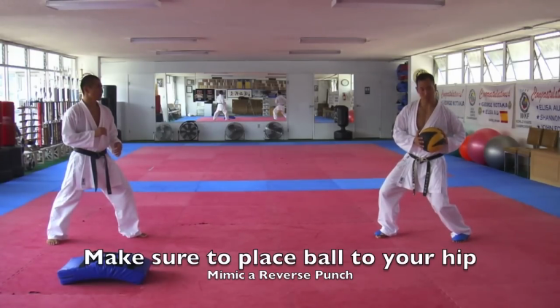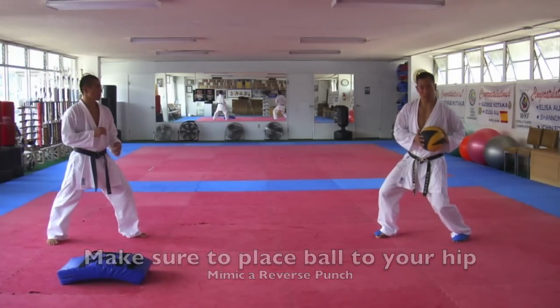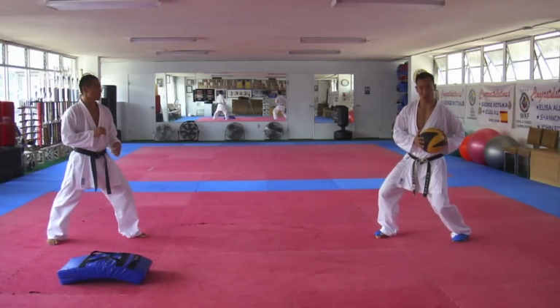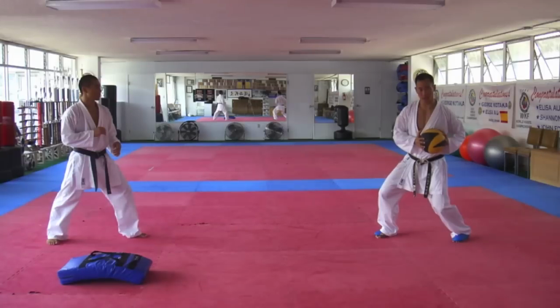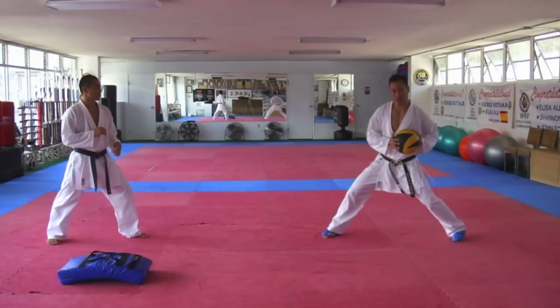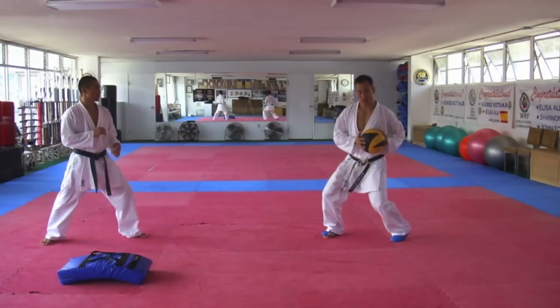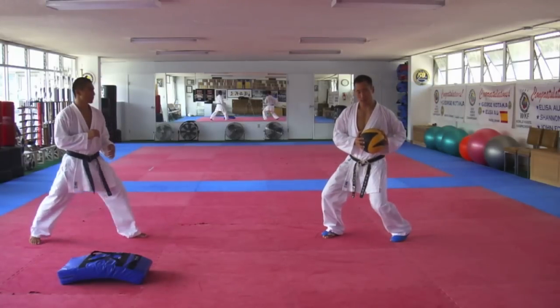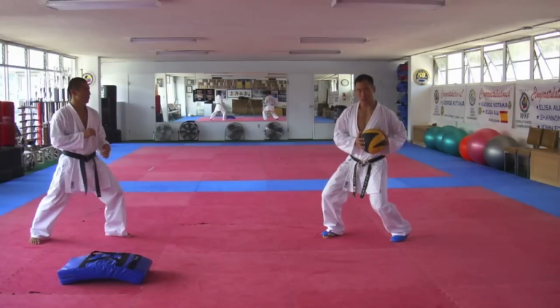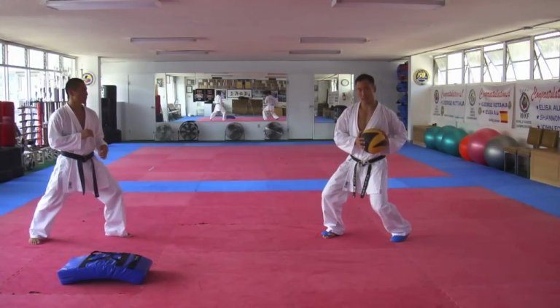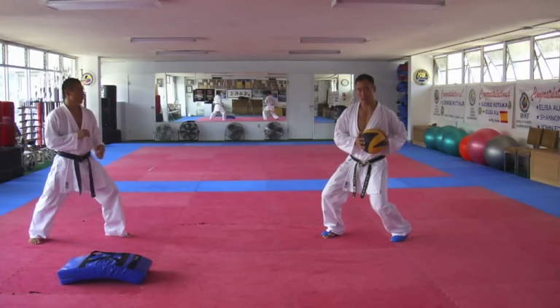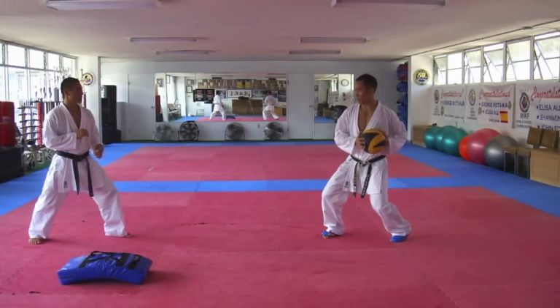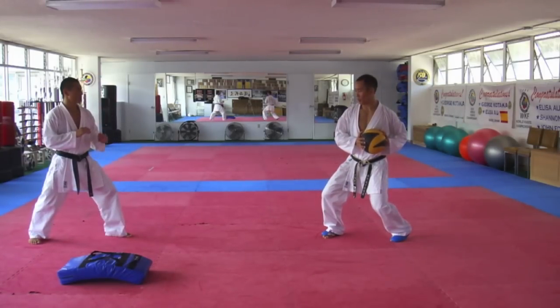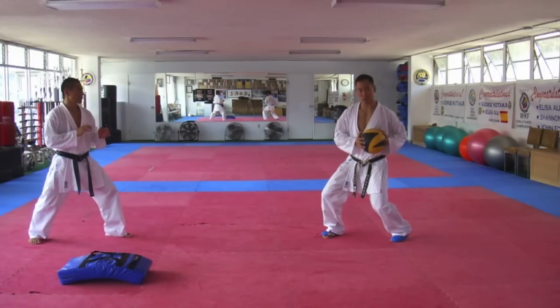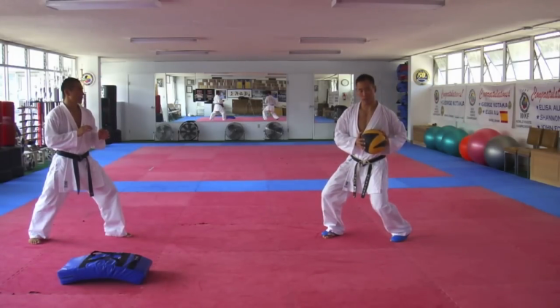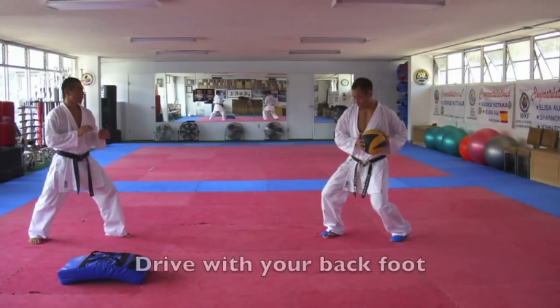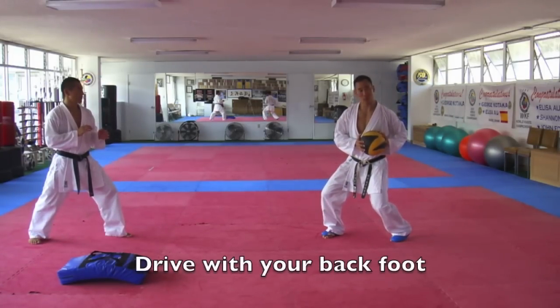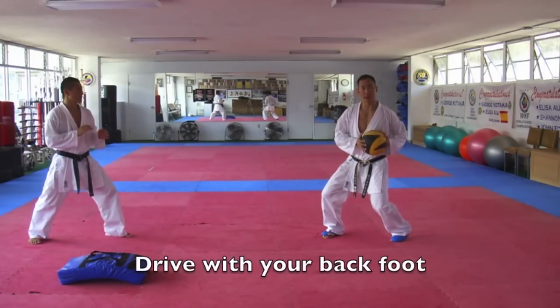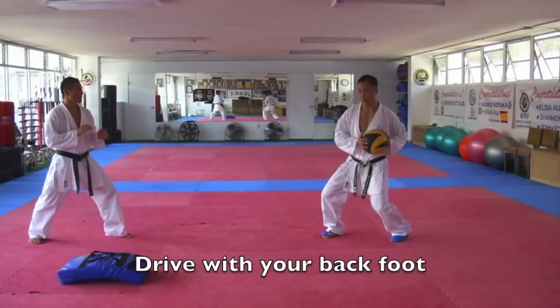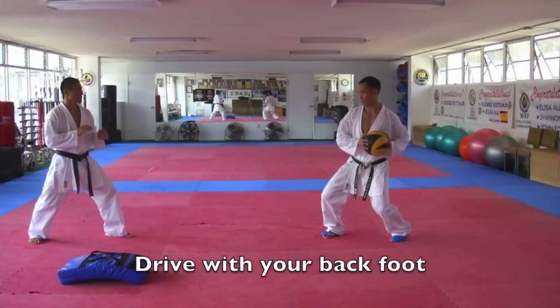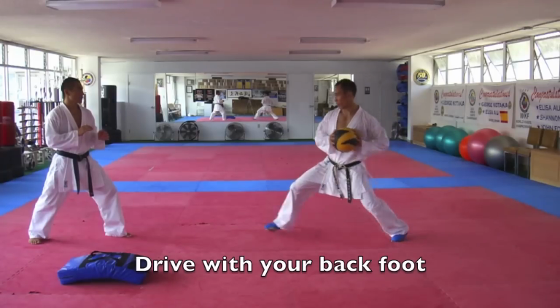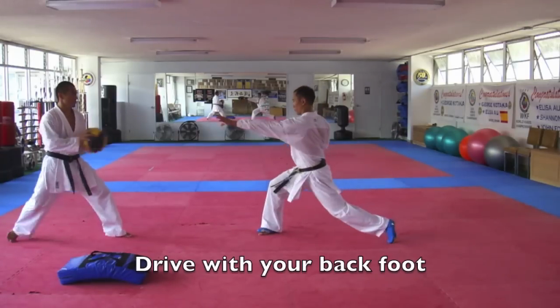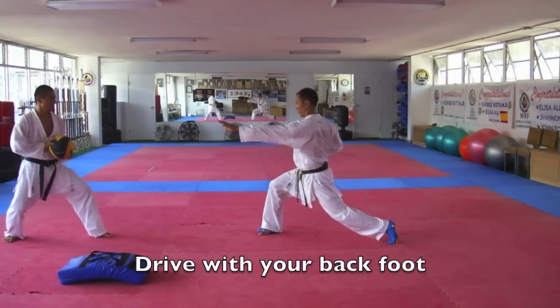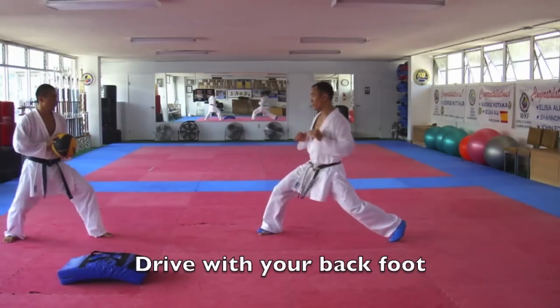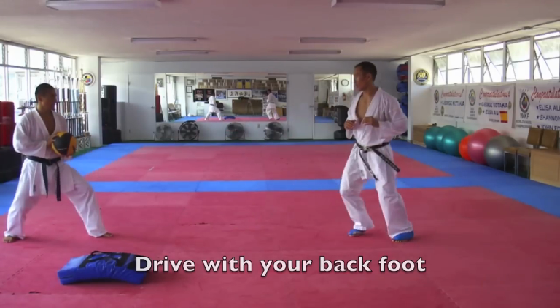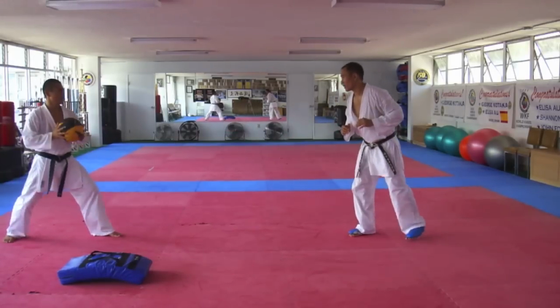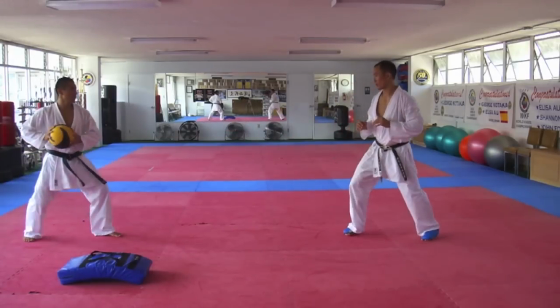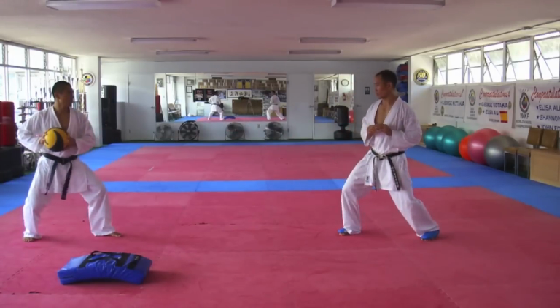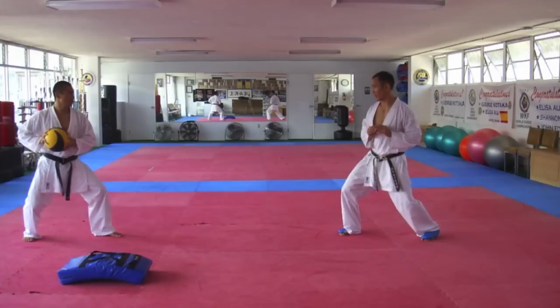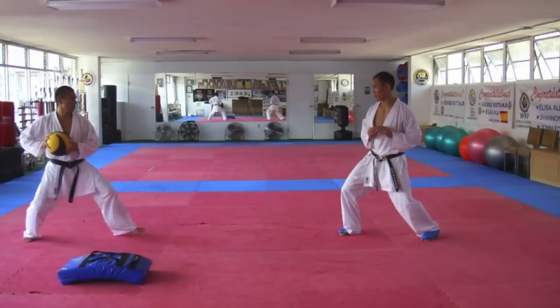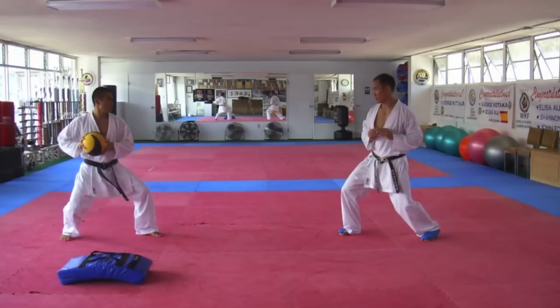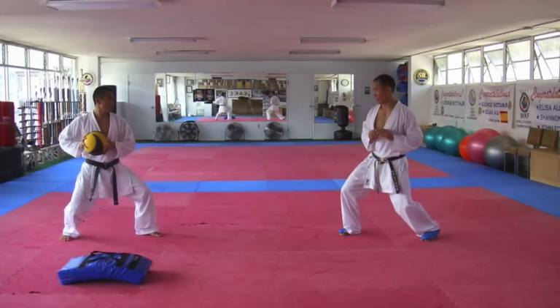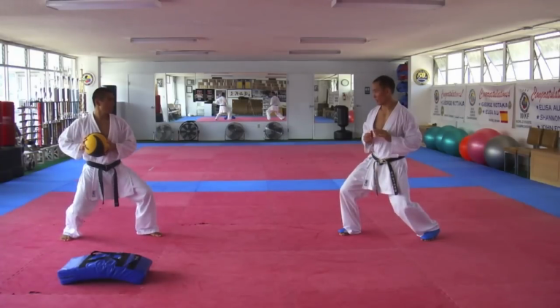The first step we're going to do is shift in. On the second step we're going to throw the ball towards our point, driving with the back foot. Shift in, drive with the back foot.